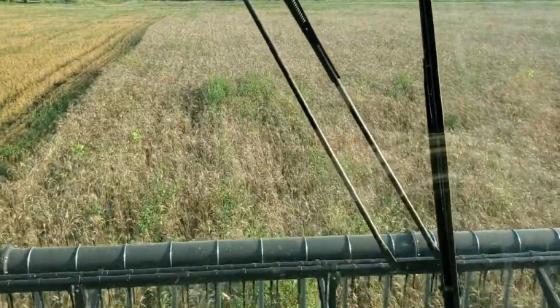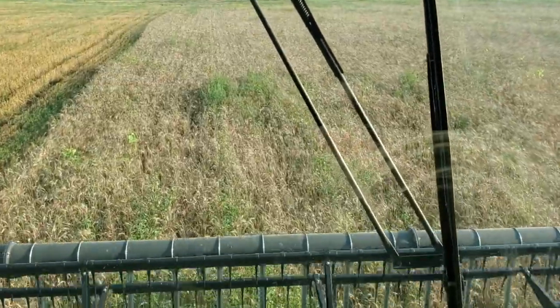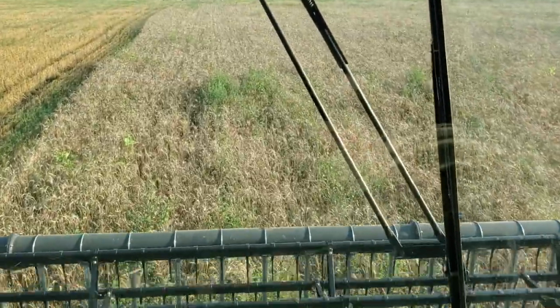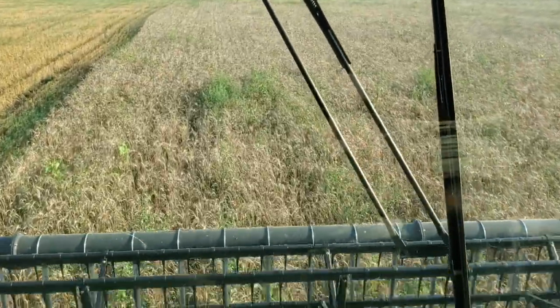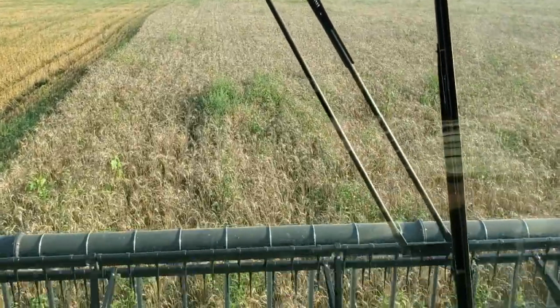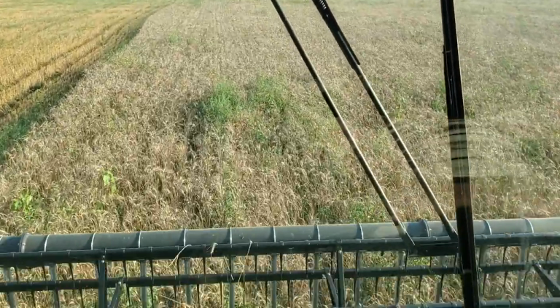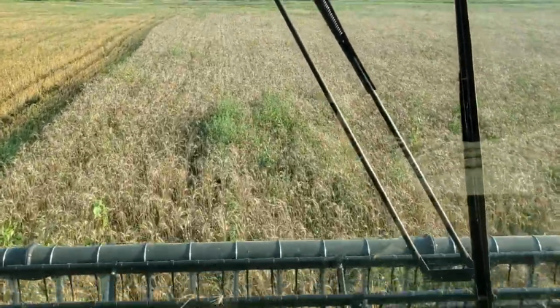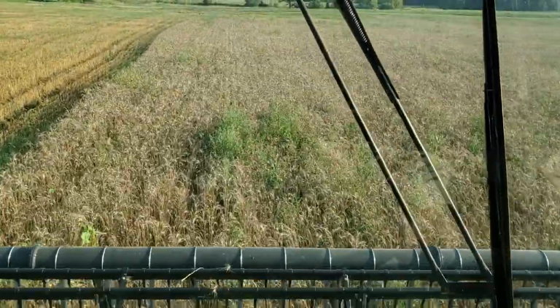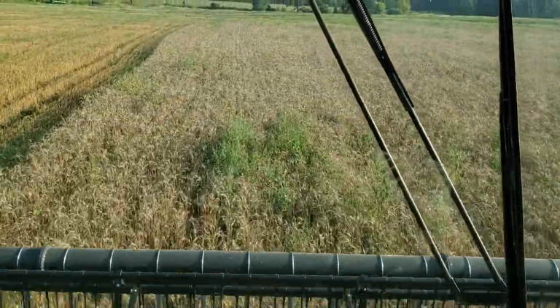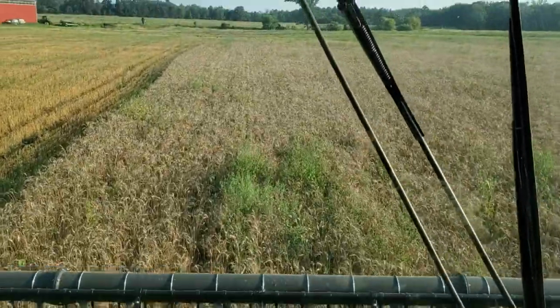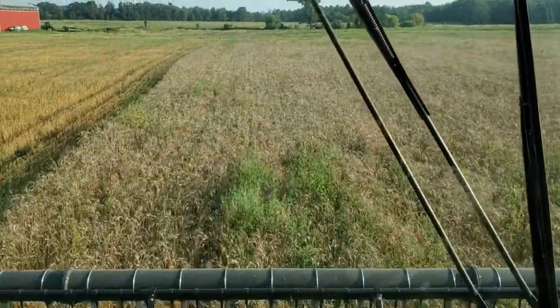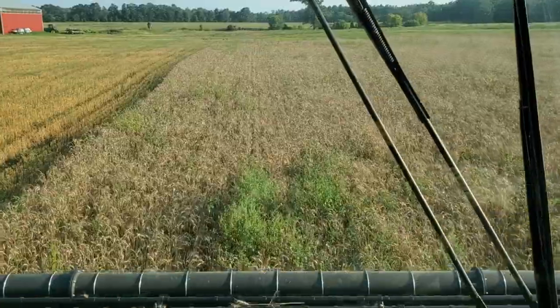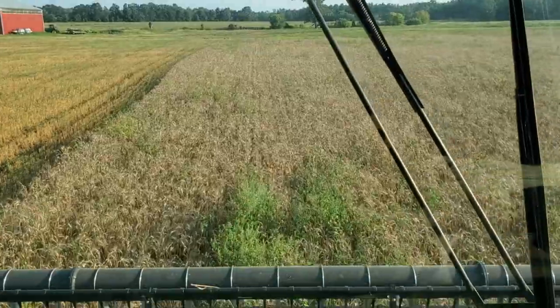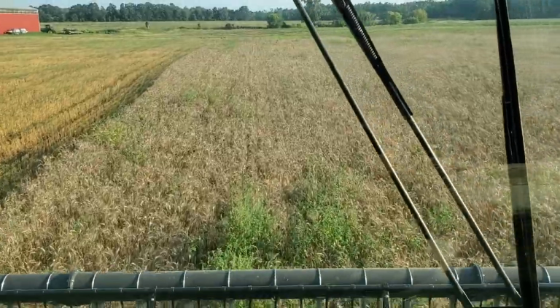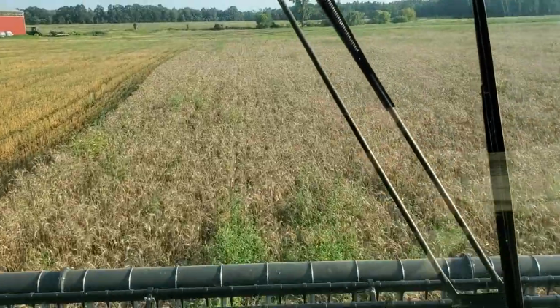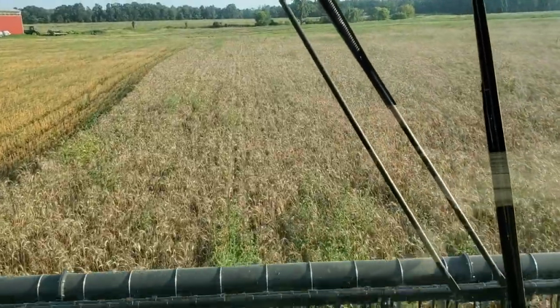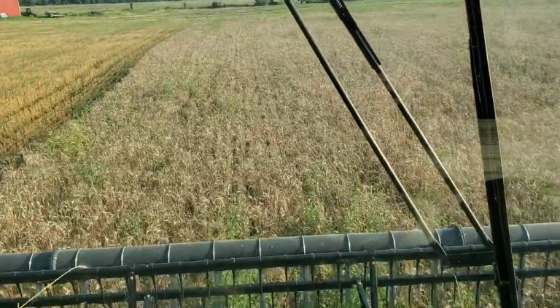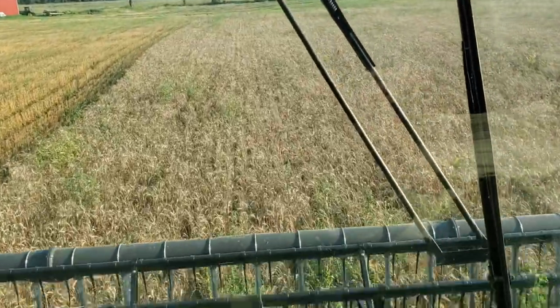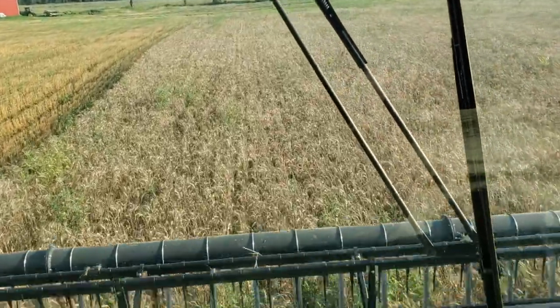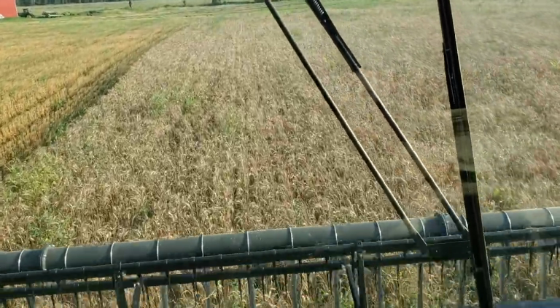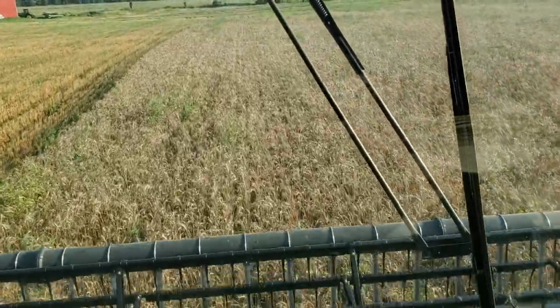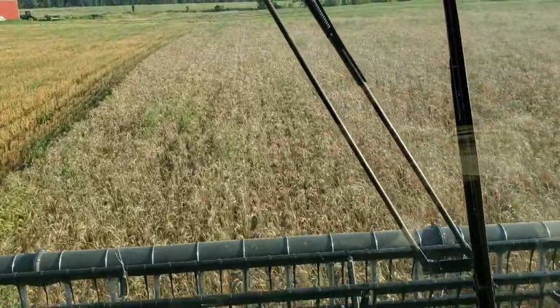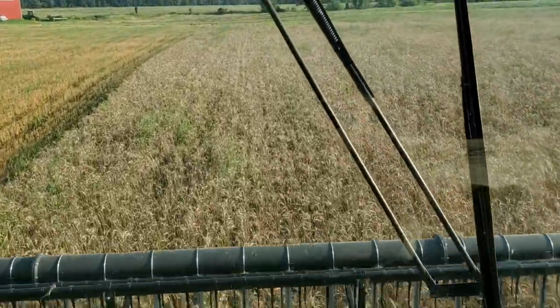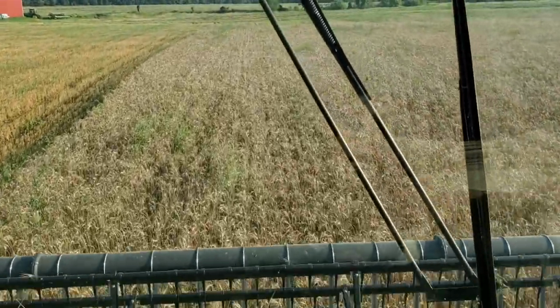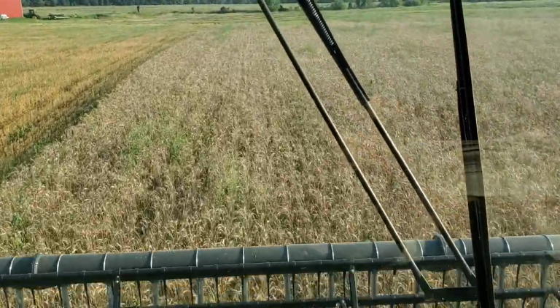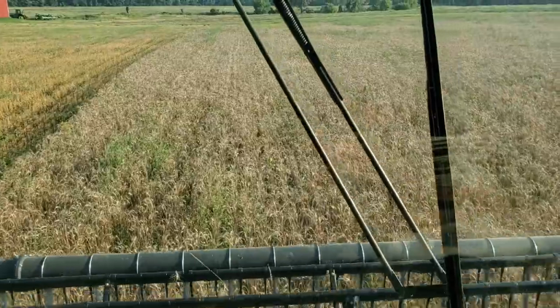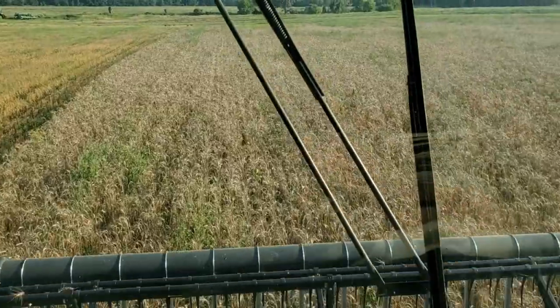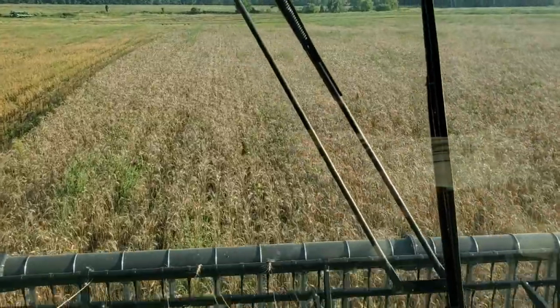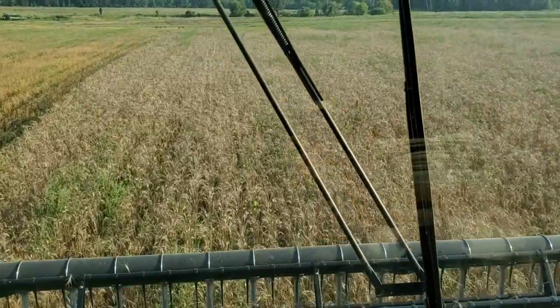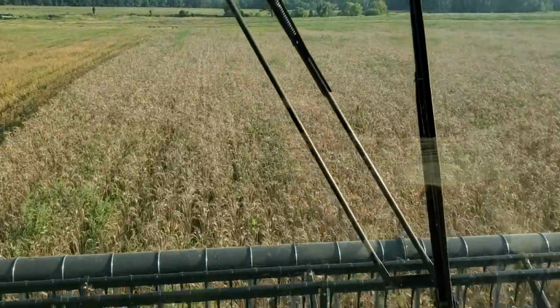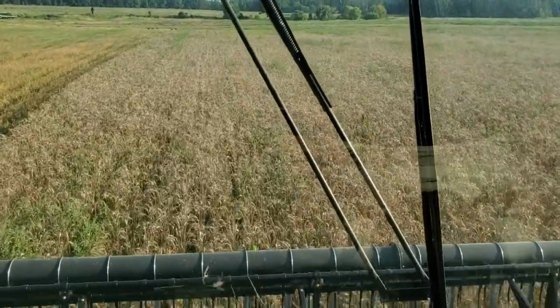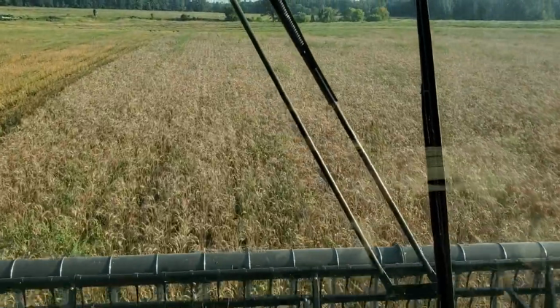A few weeds, more weeds. Slightly better ground. But it's hard to do. I've got to keep going at the same time.